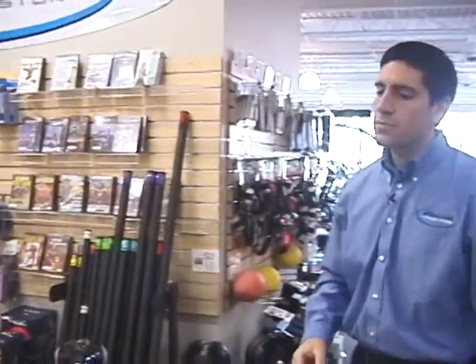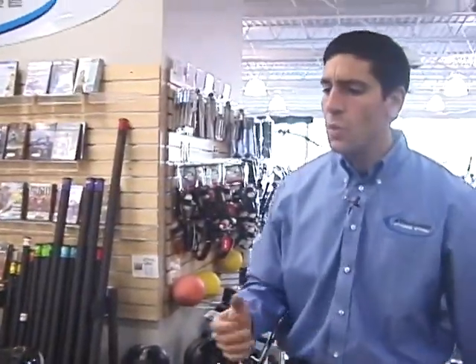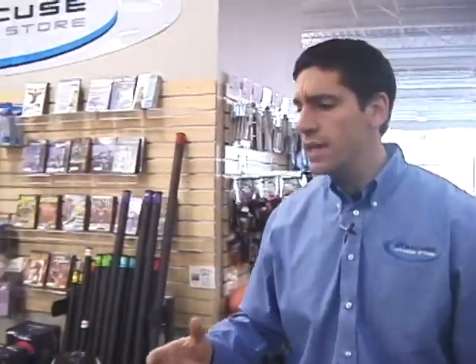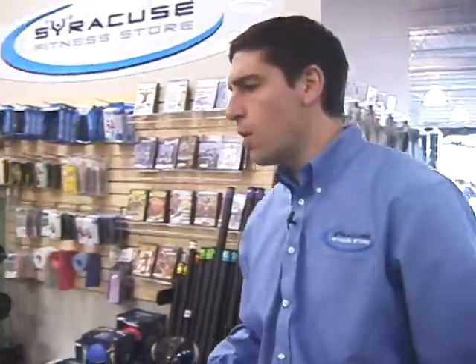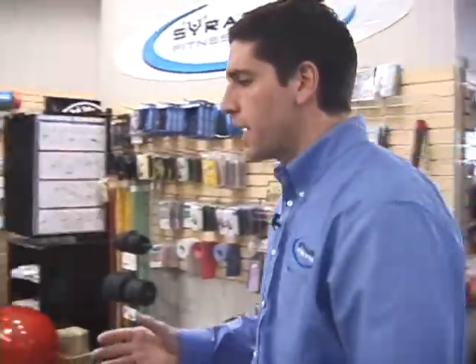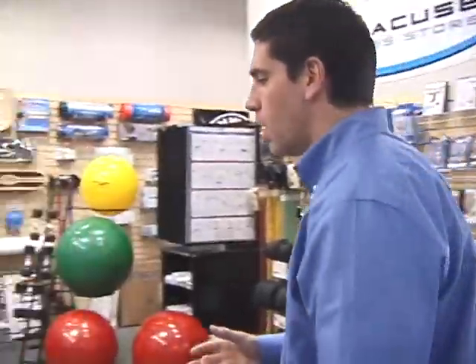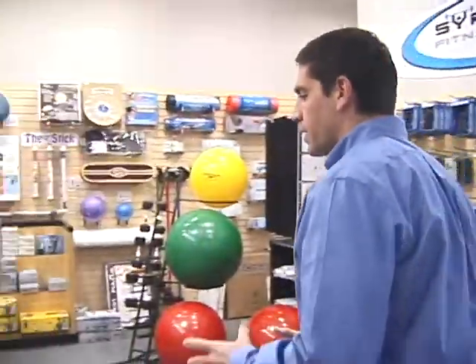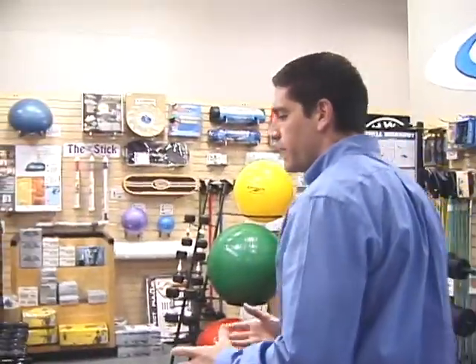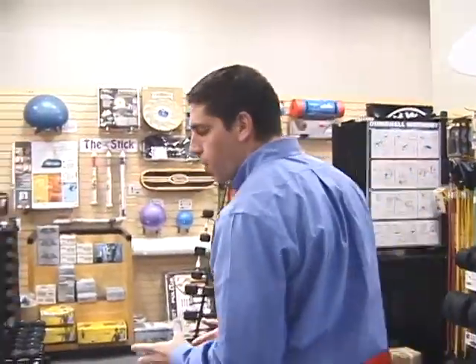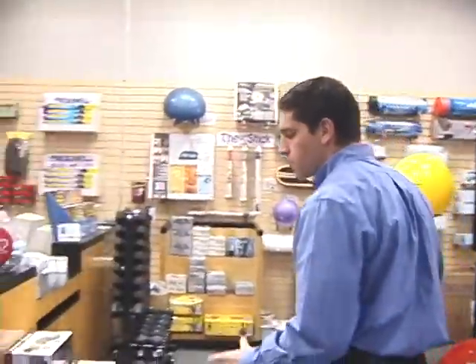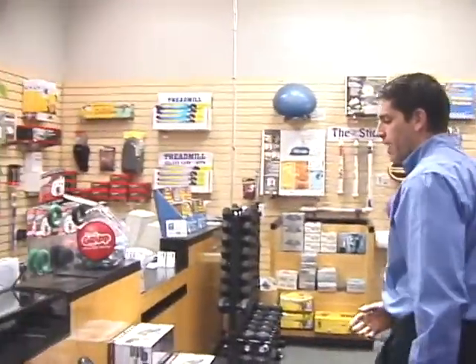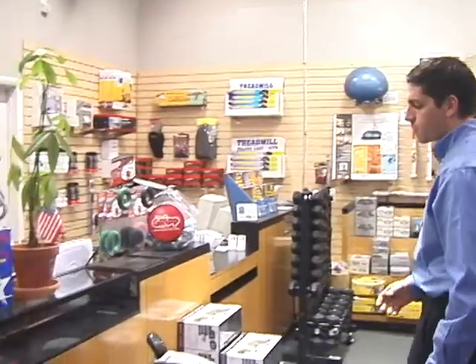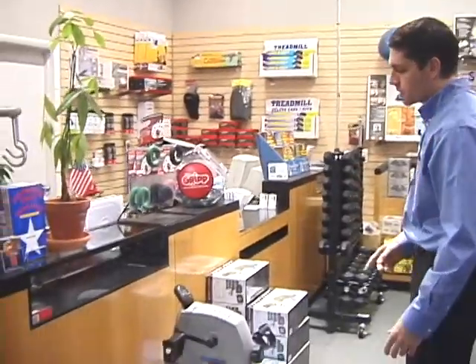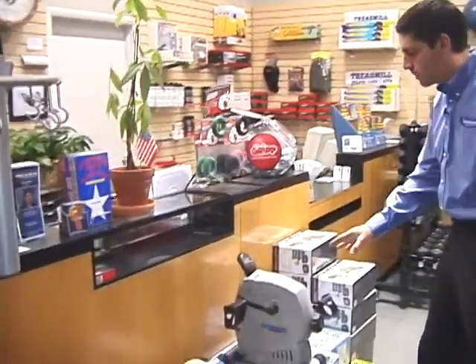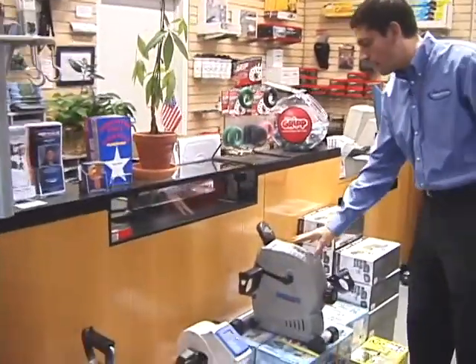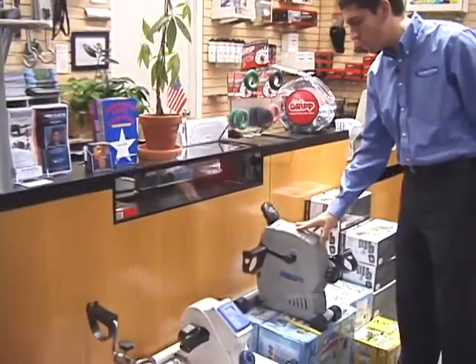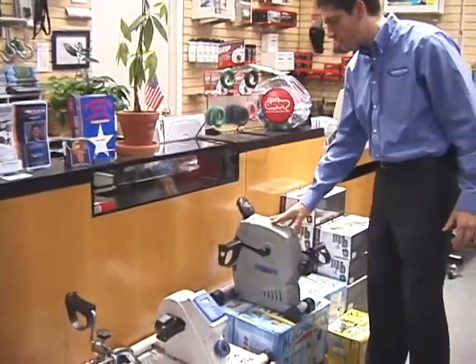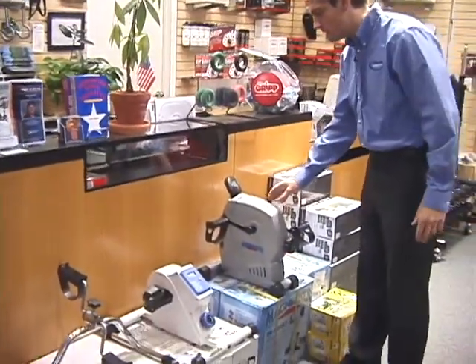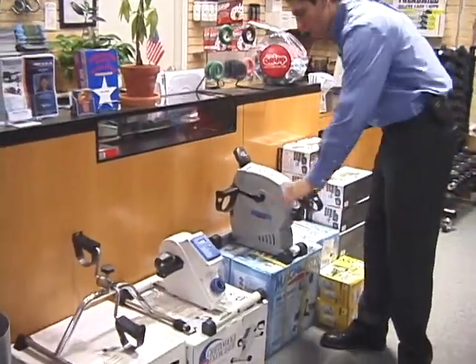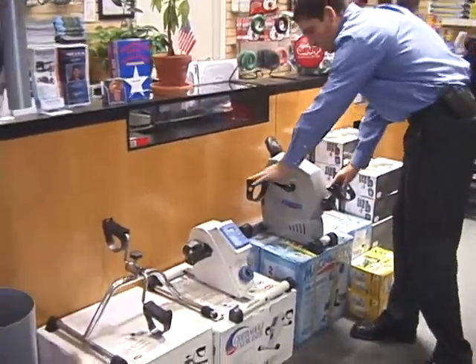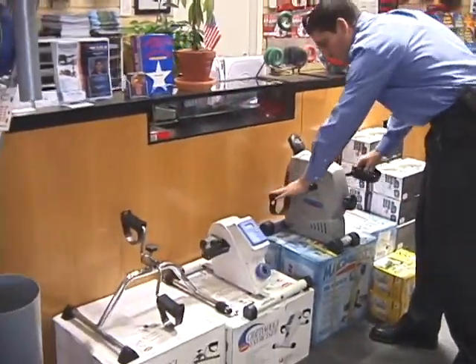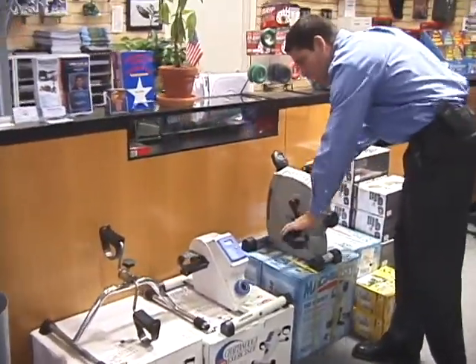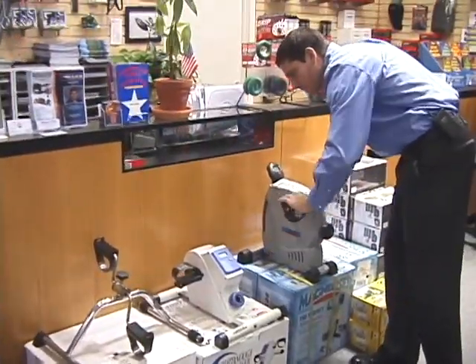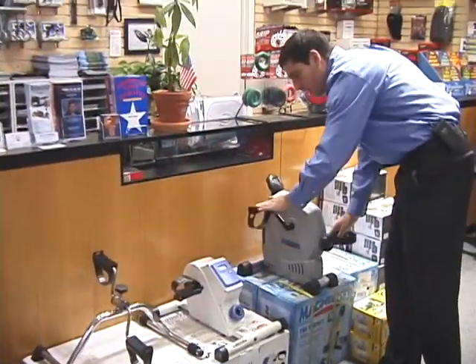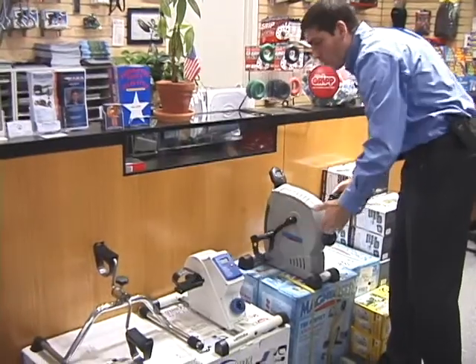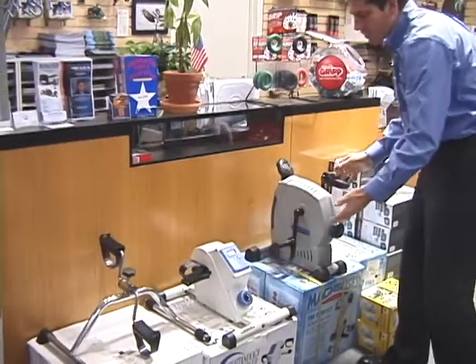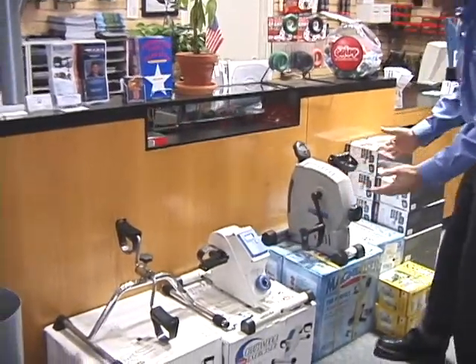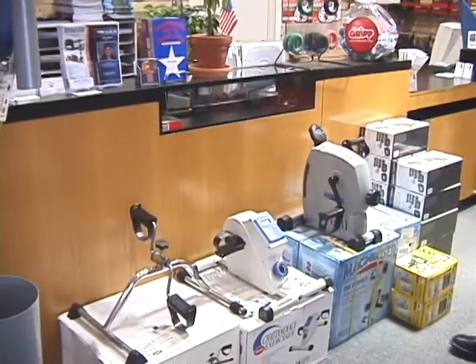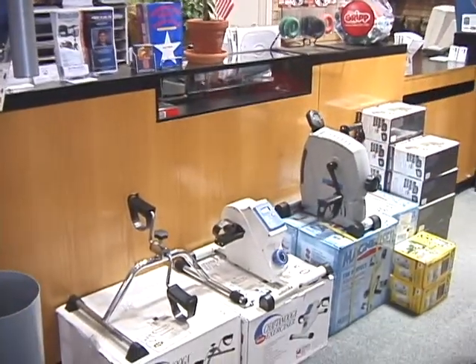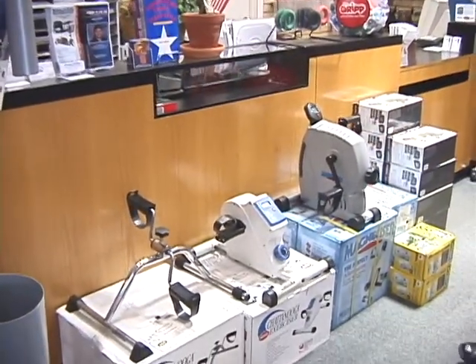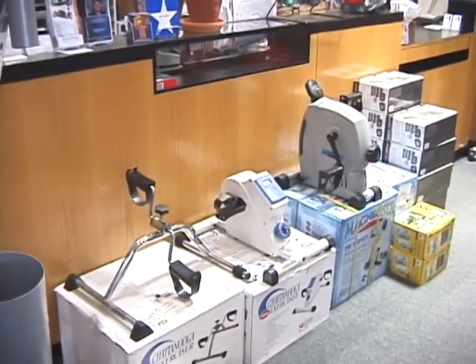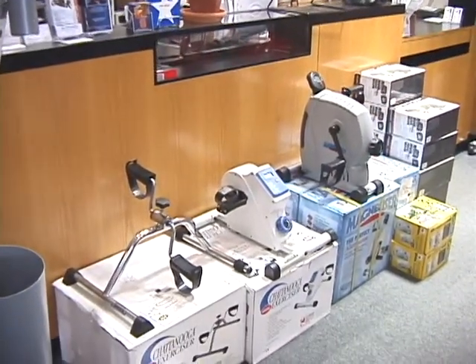We even get into smaller scale rehab products or cardiovascular products such as tabletop or floor type devices, or just upper body — or to put under a desk perhaps — just lower body exercise.